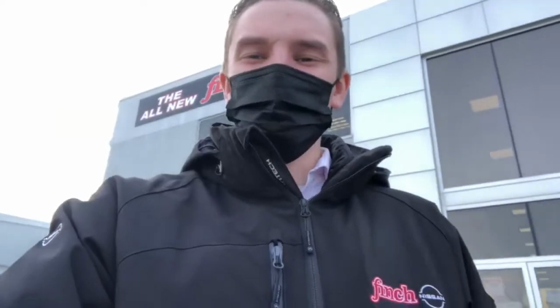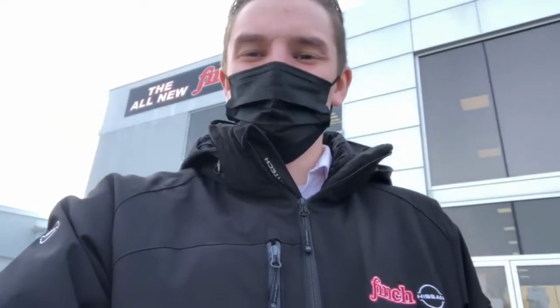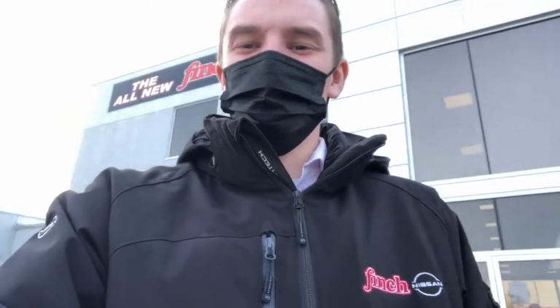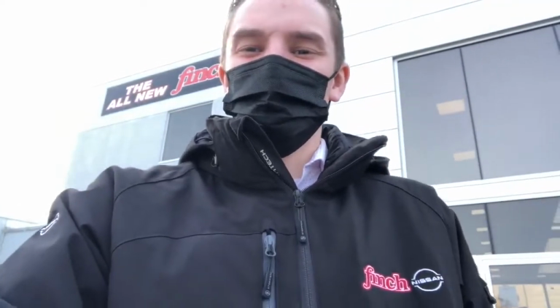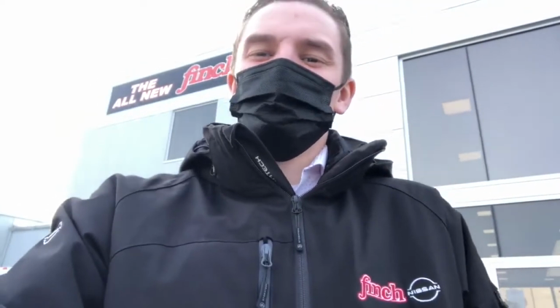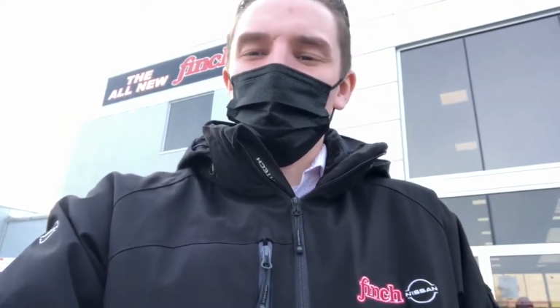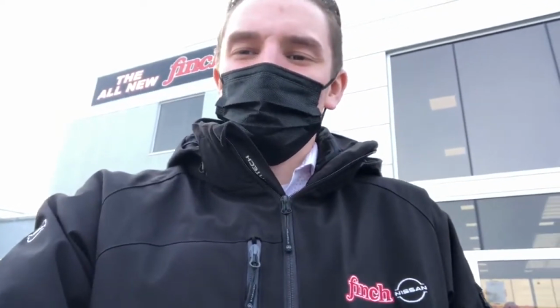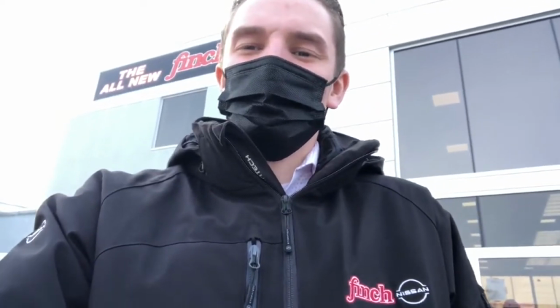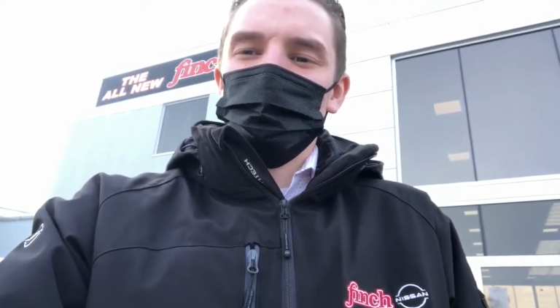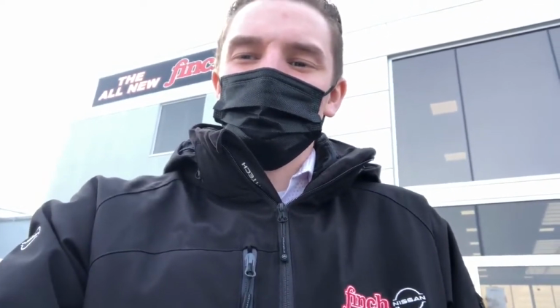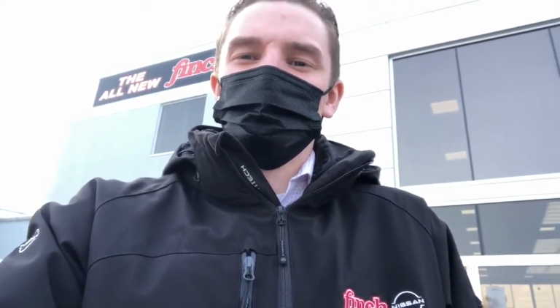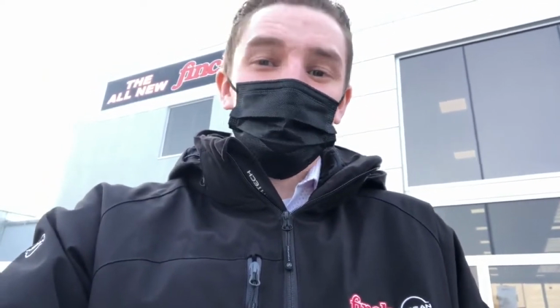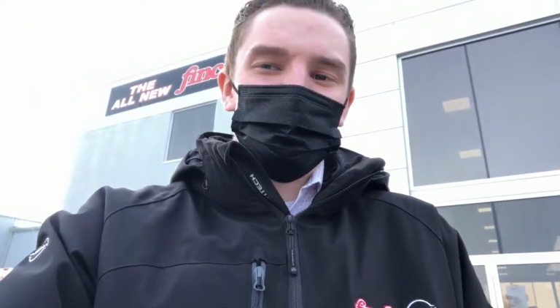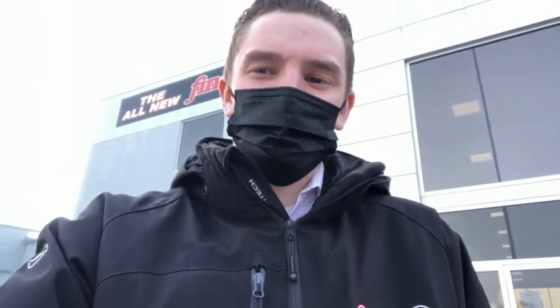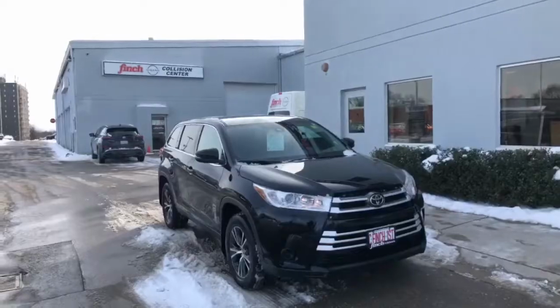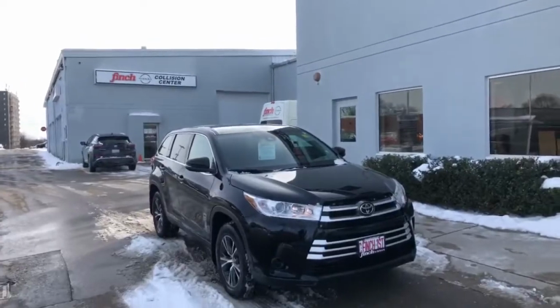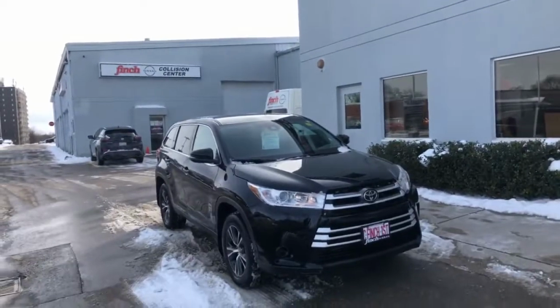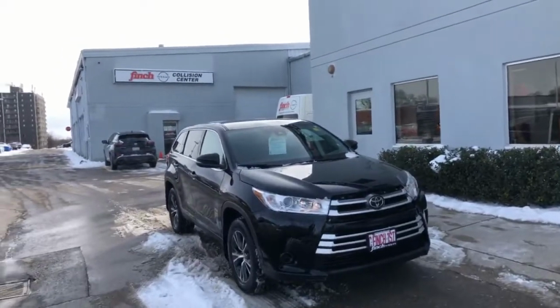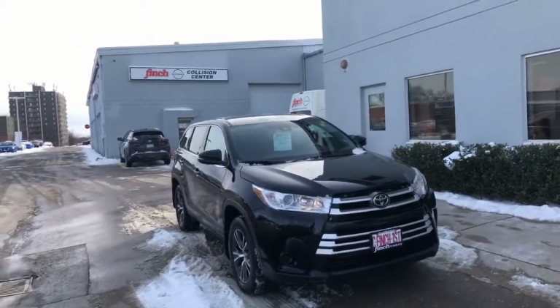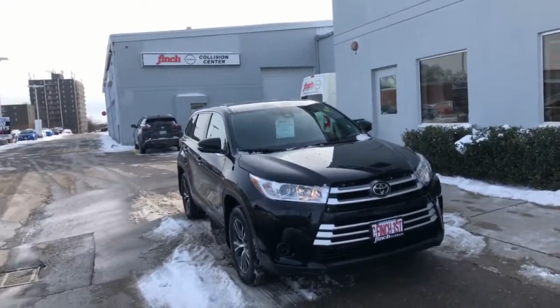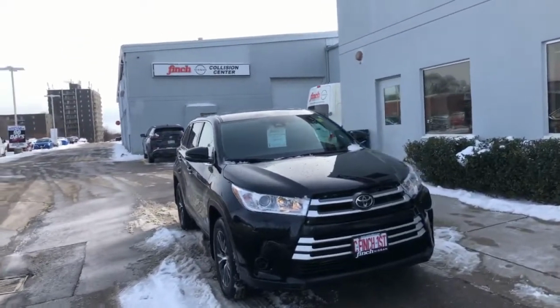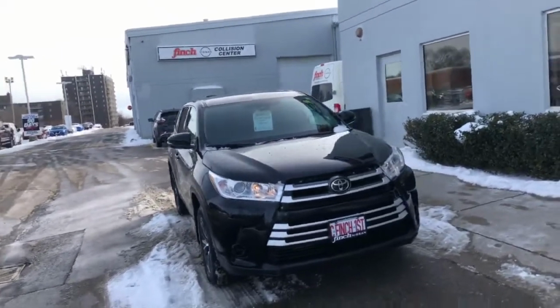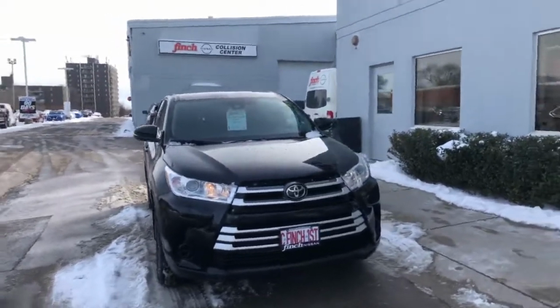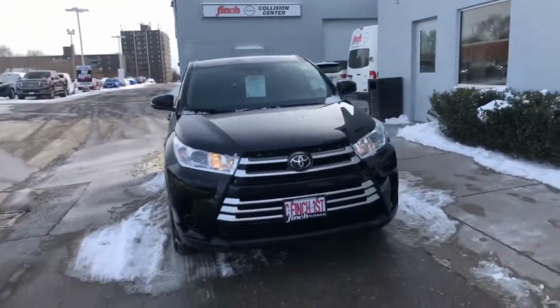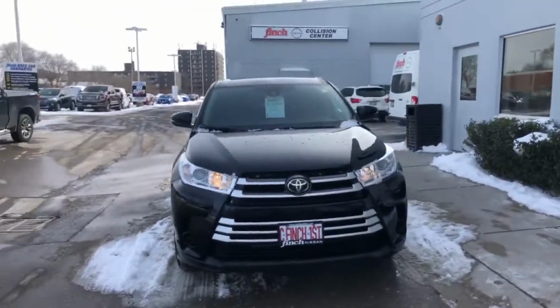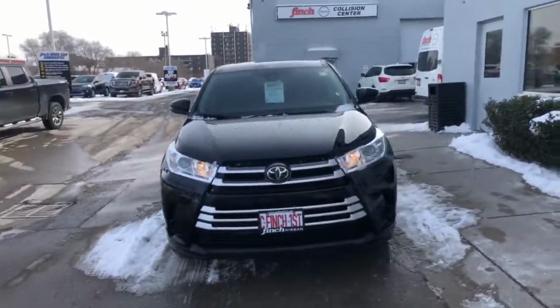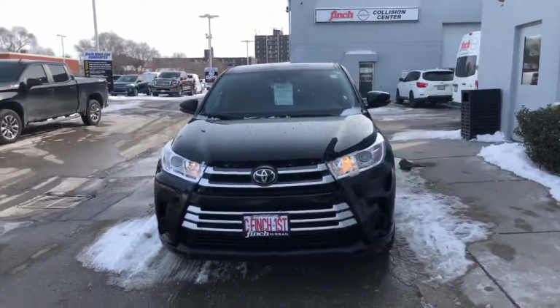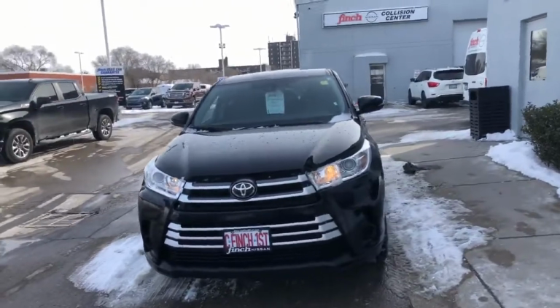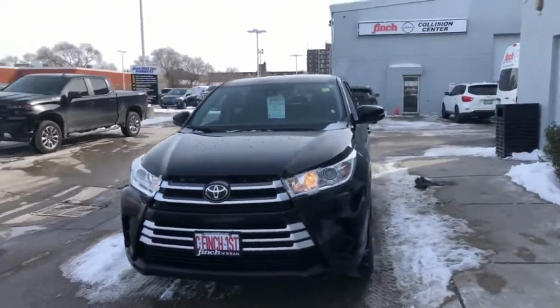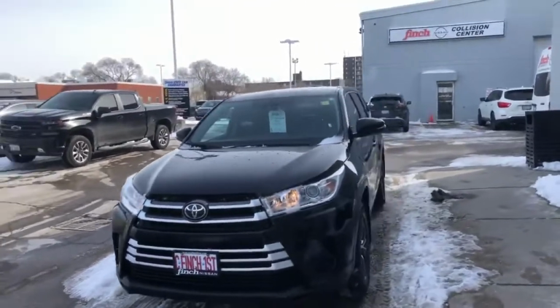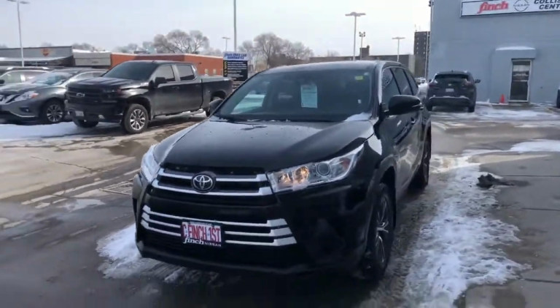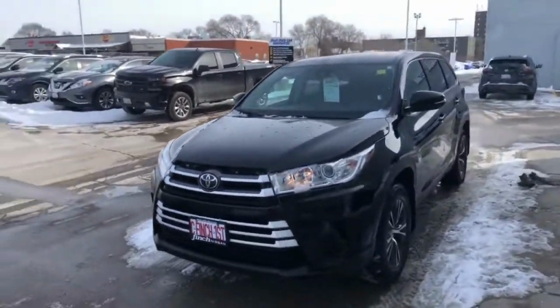Hey, it's Austin from Finch Nissan here. I was going to do a quick walk around of our 2019 Toyota Highlander. Here's a look at our 2019 Toyota Highlander — this is the all-wheel drive model, LE trim level.